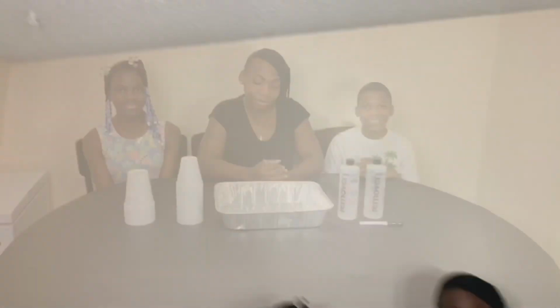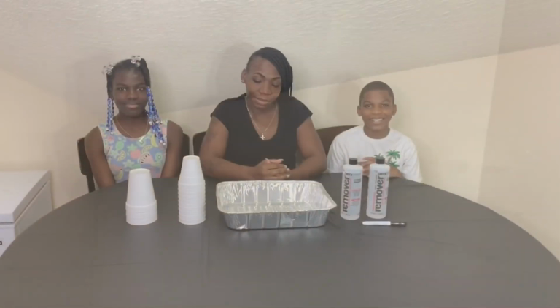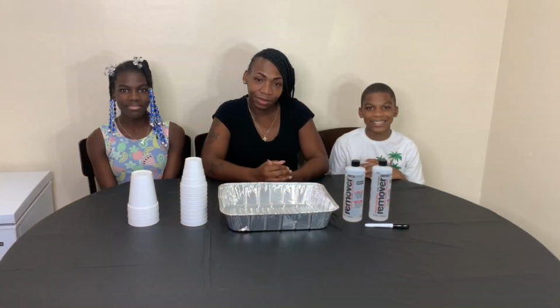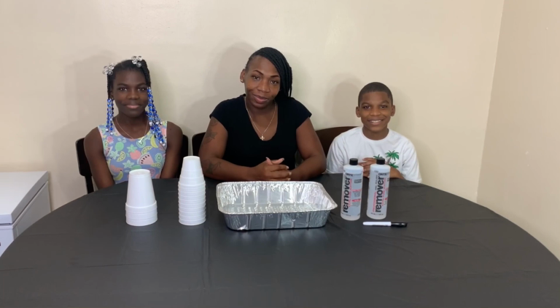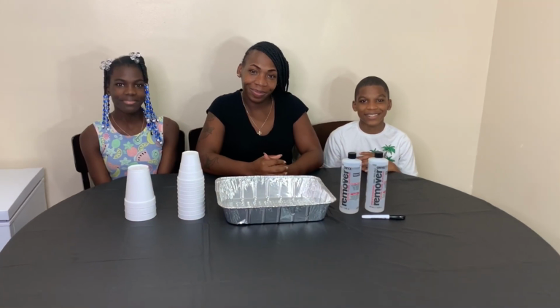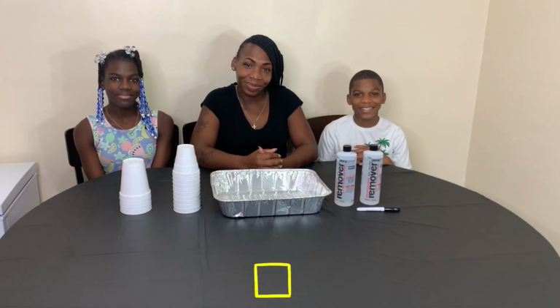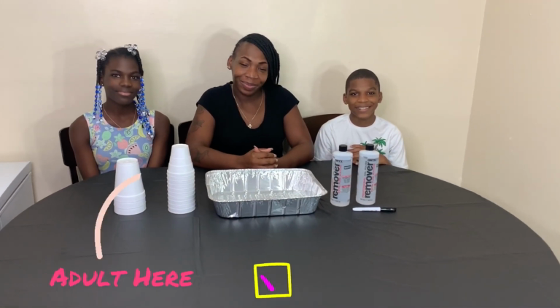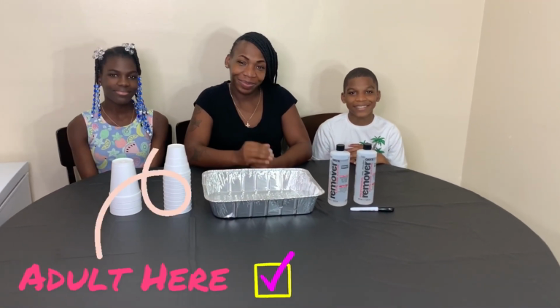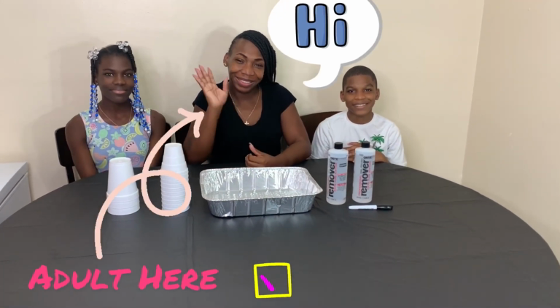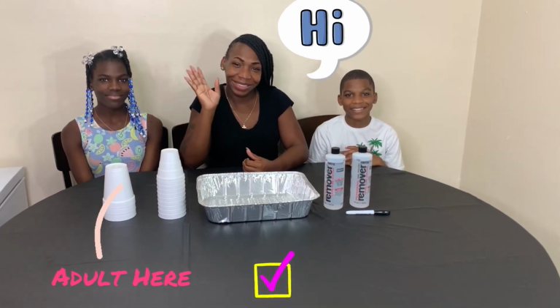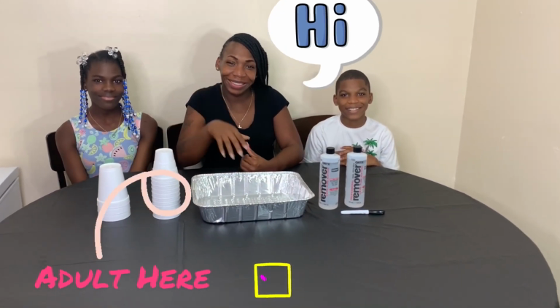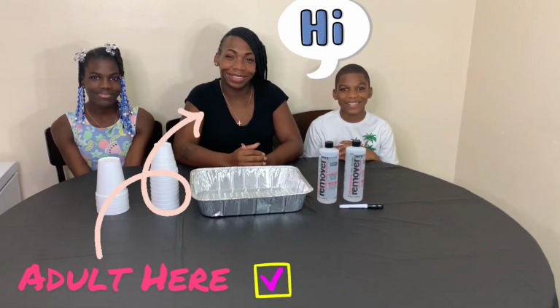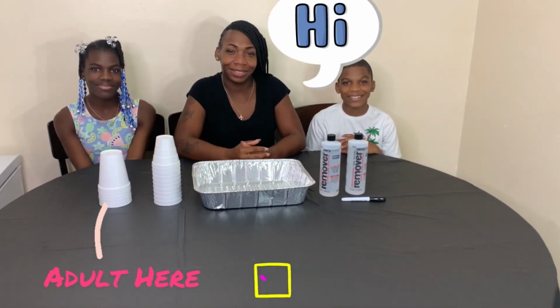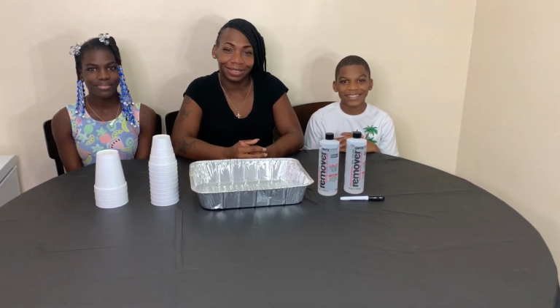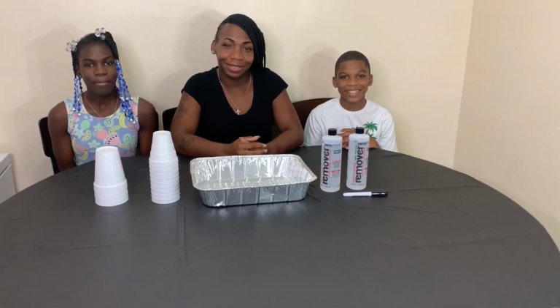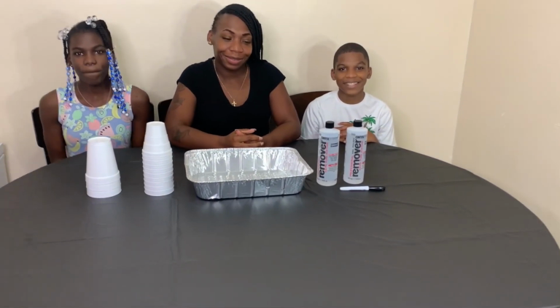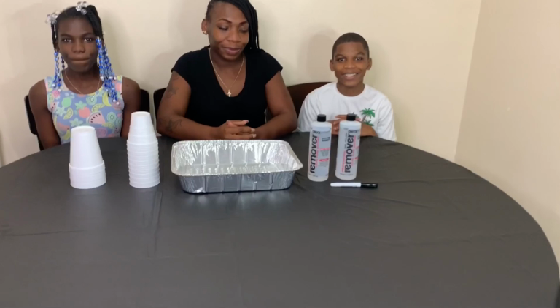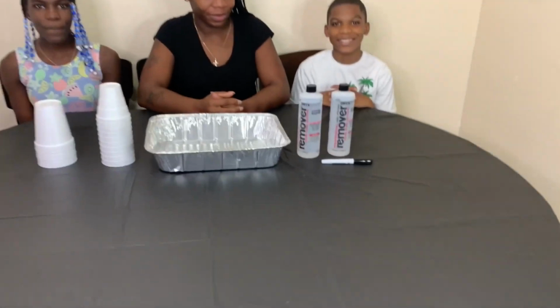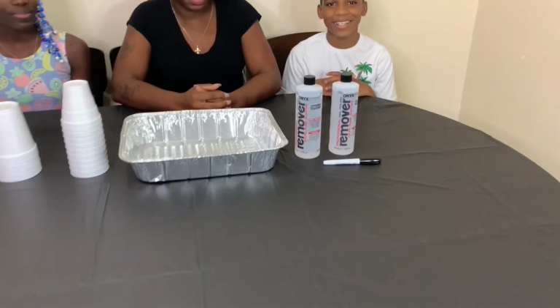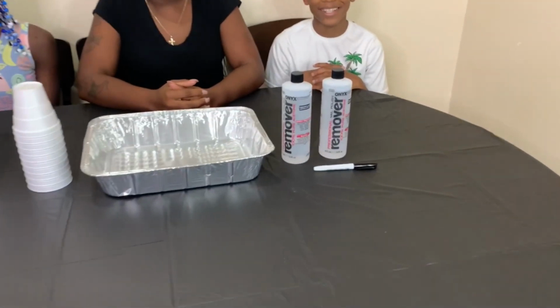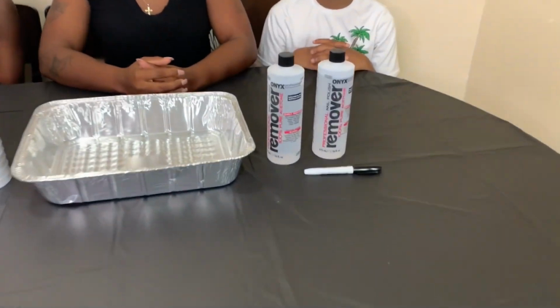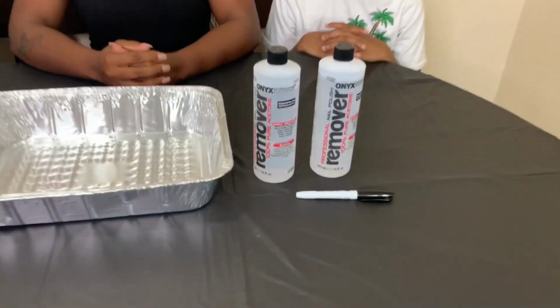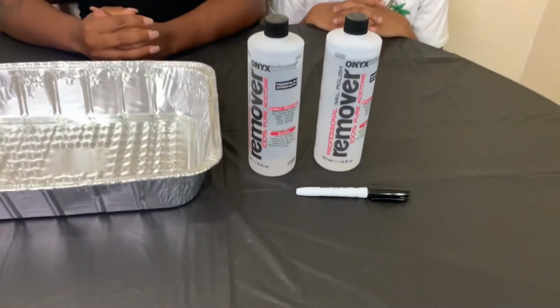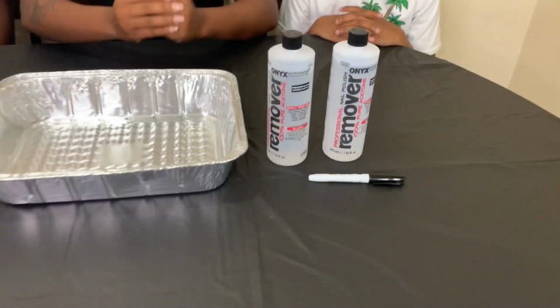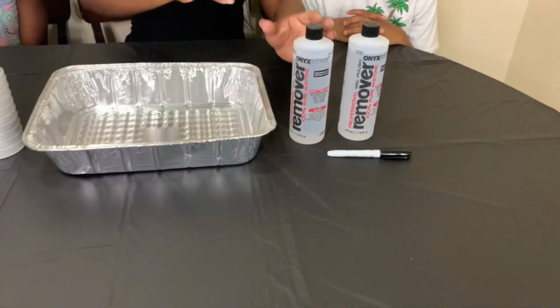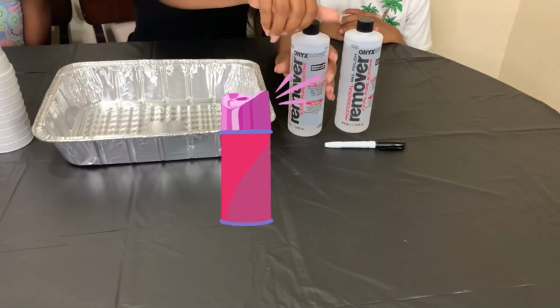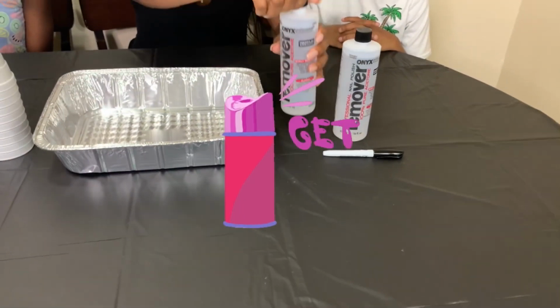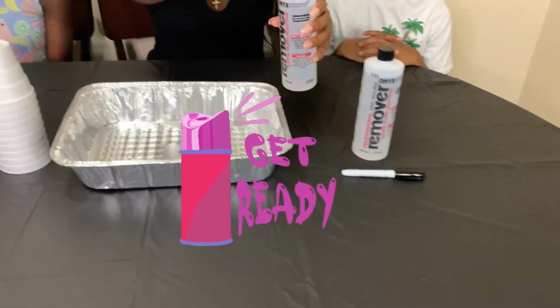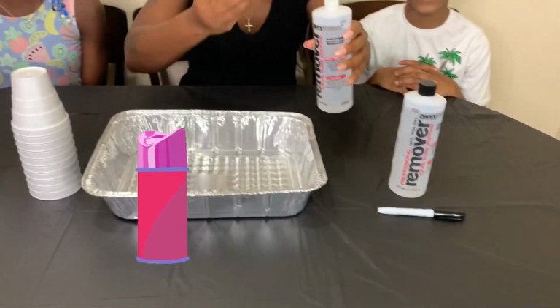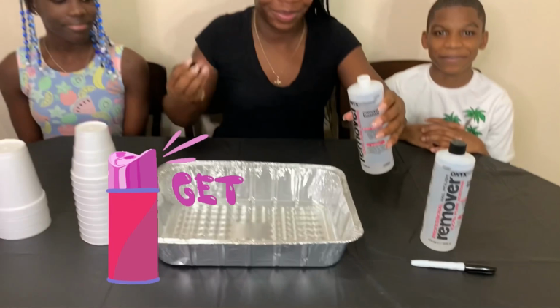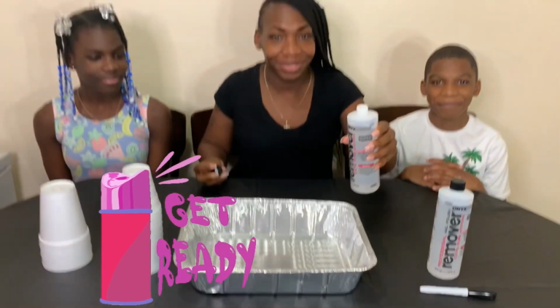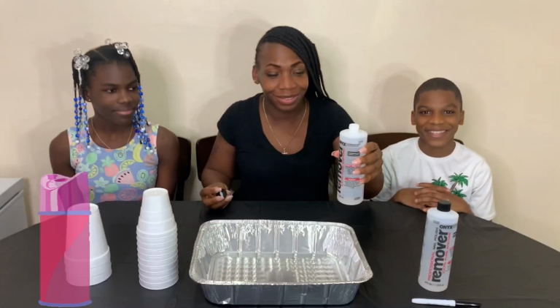Hey you guys, make sure you always have an adult present when you're trying this experiment. So we're going to start off with that acetone — we're going to get that acetone, get it ready.